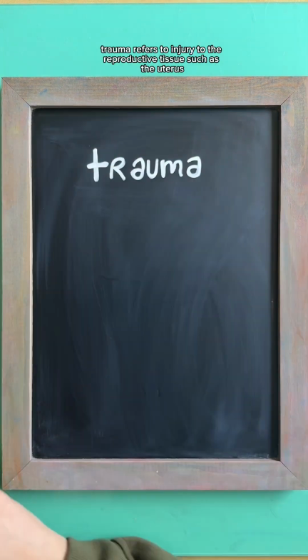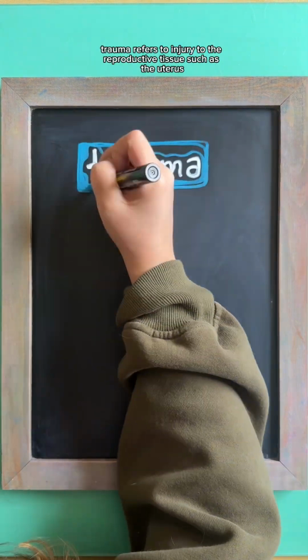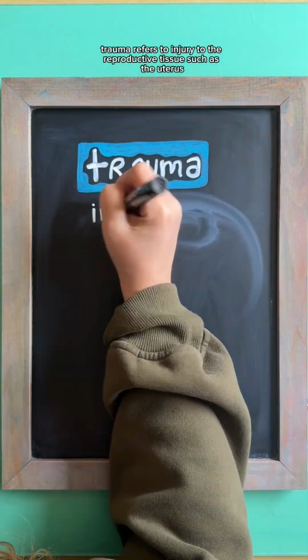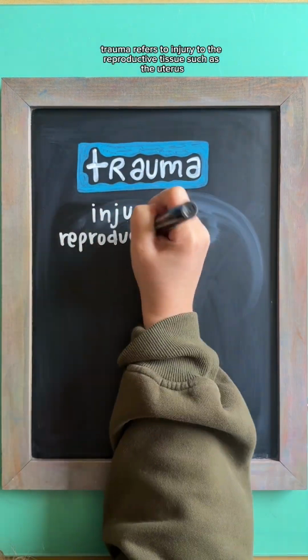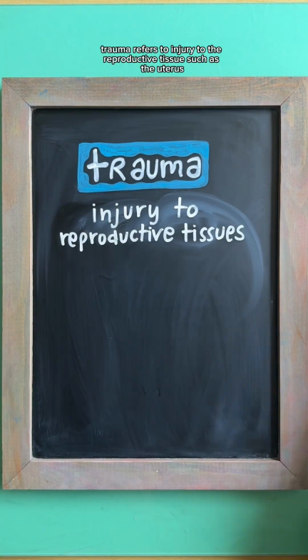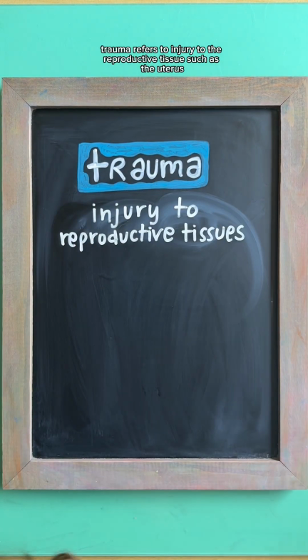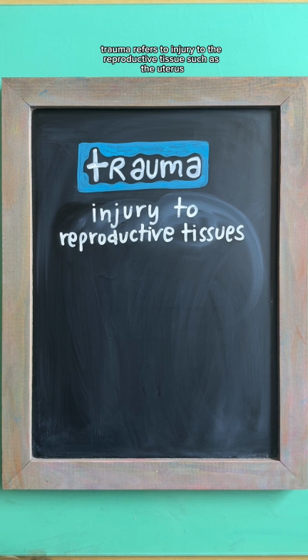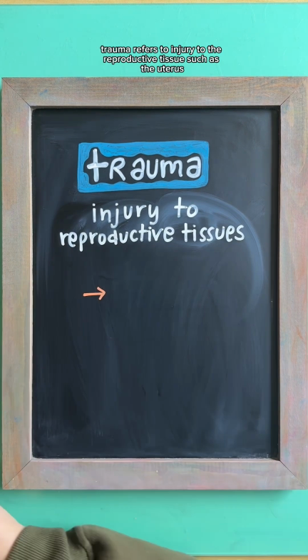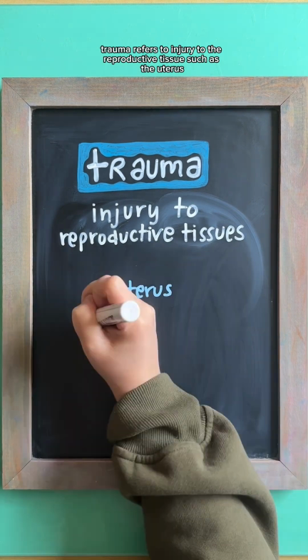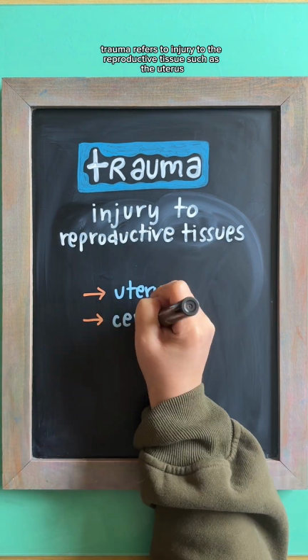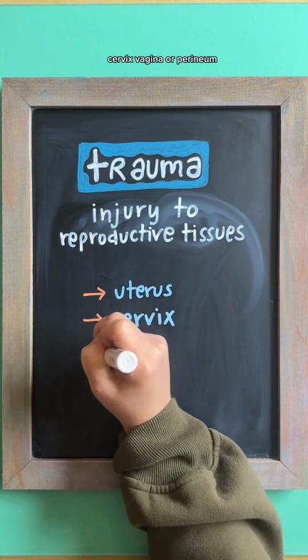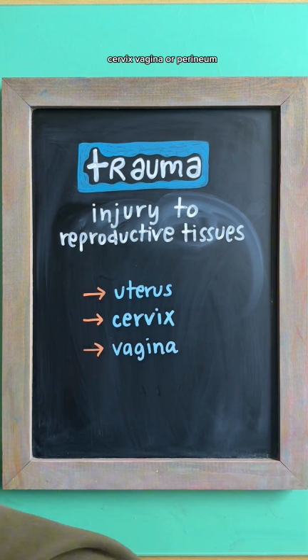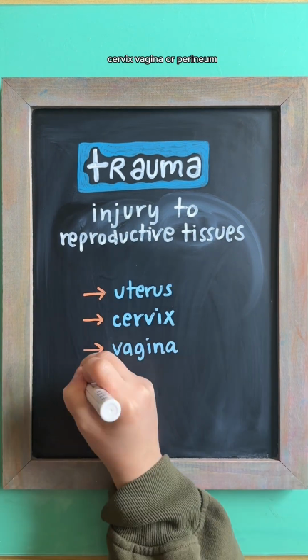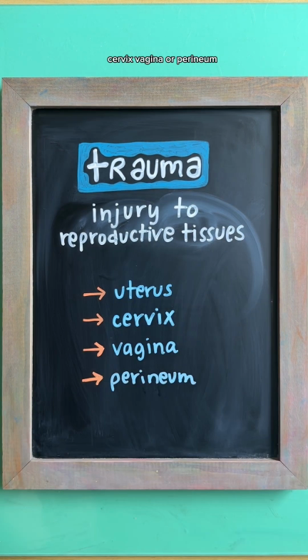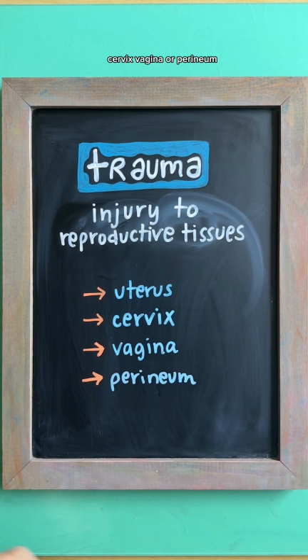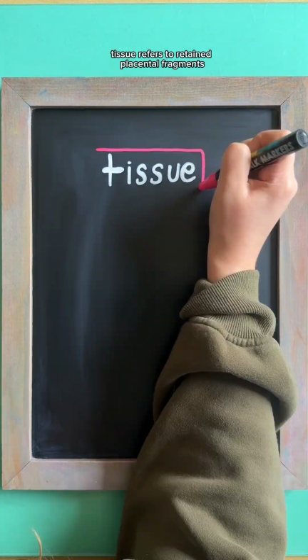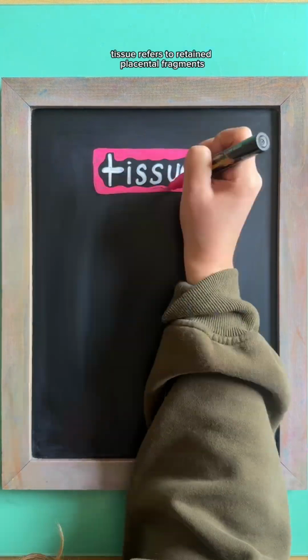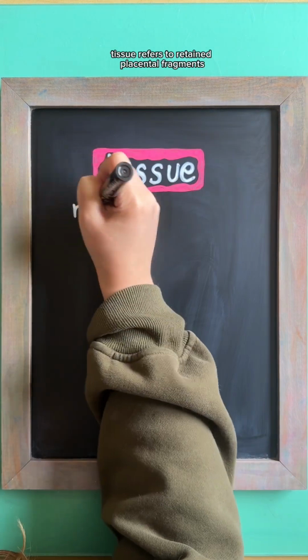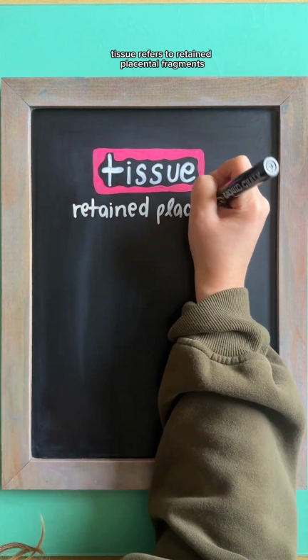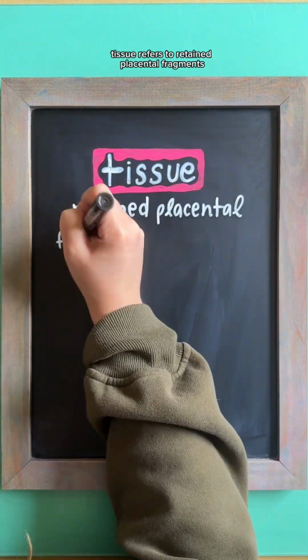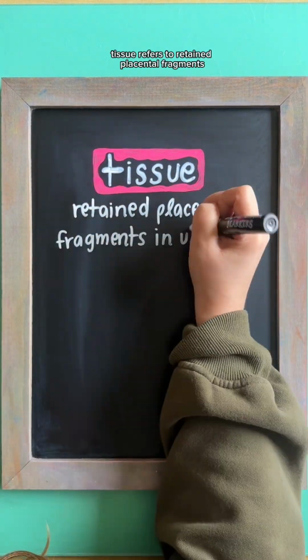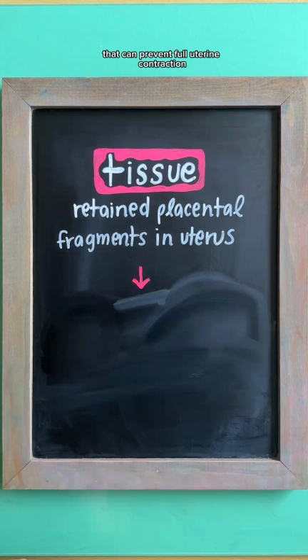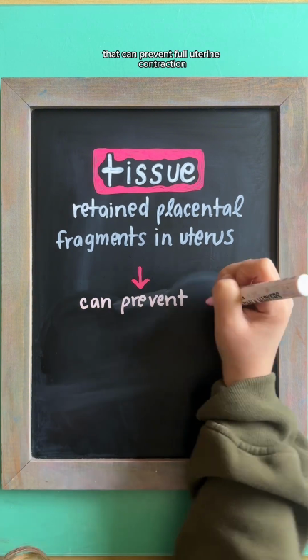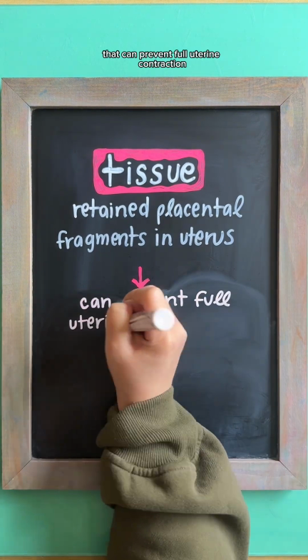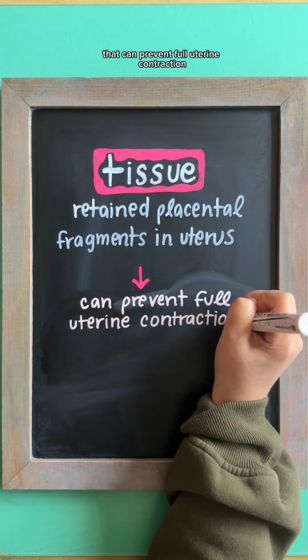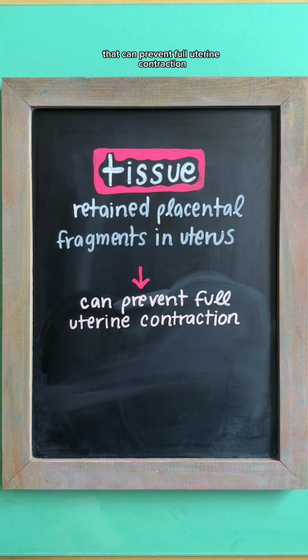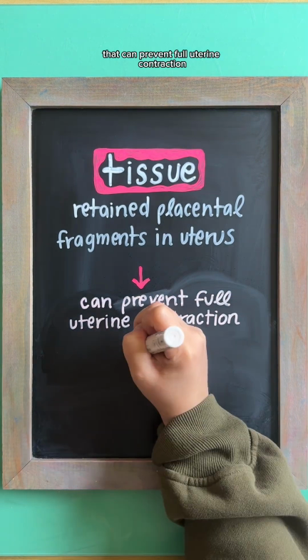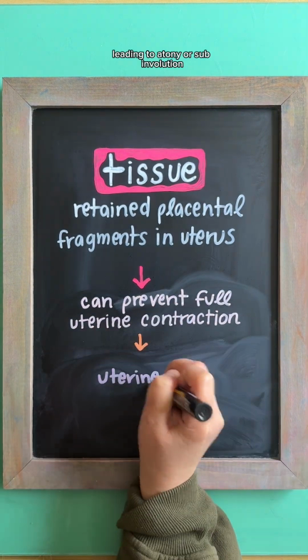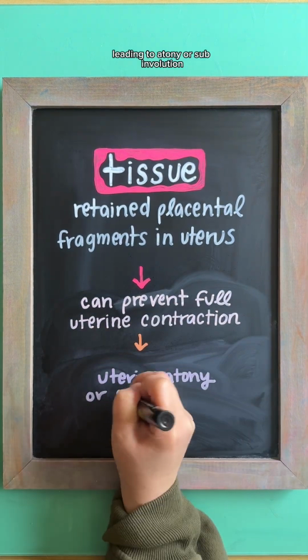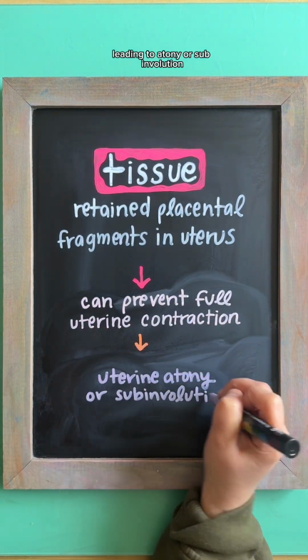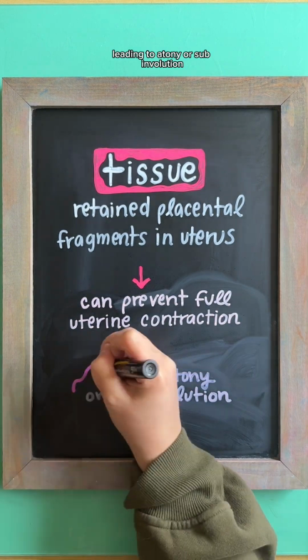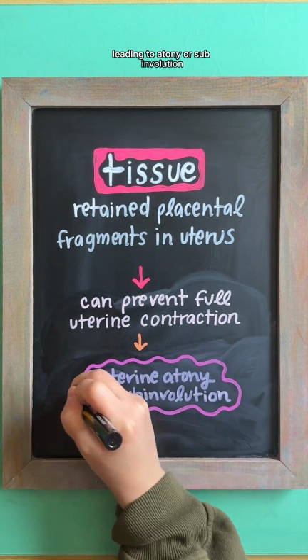Trauma refers to injury to the reproductive tissue, such as the uterus, cervix, vagina, or perineum. Tissue refers to retained placental fragments that can prevent full uterine contraction, leading to atony or sub-involution.